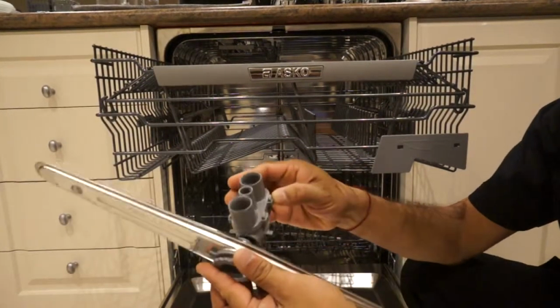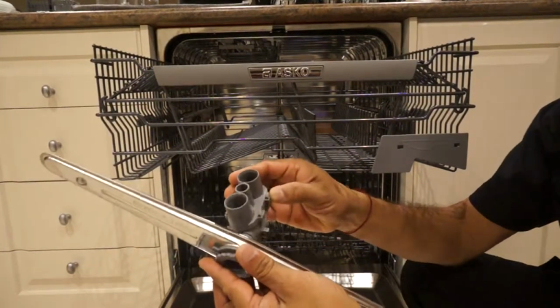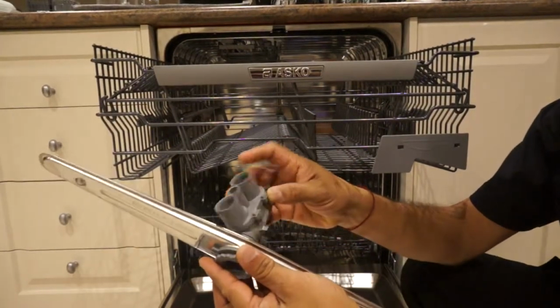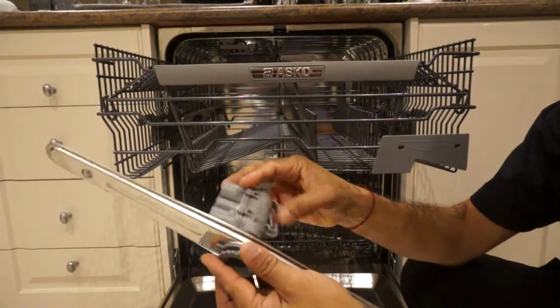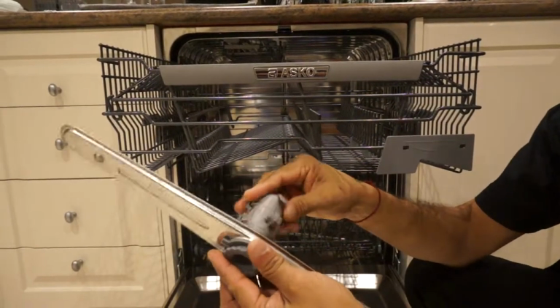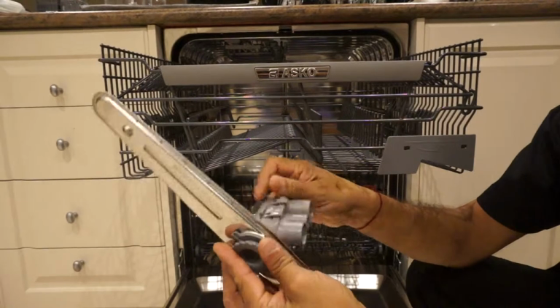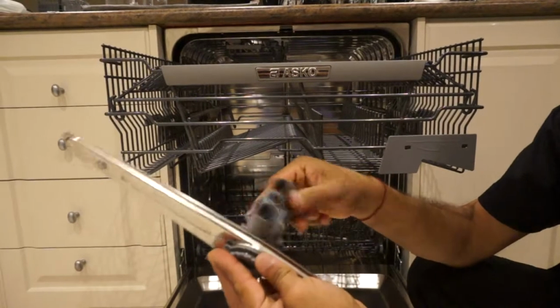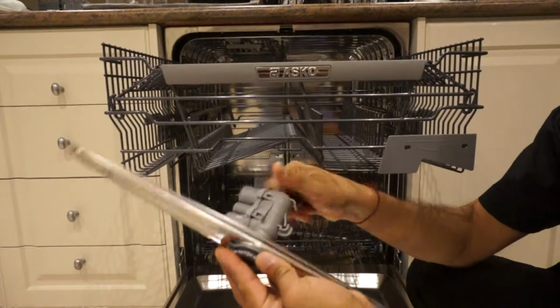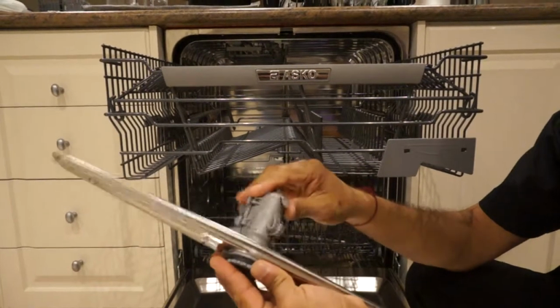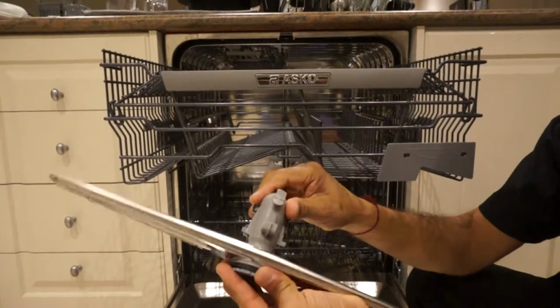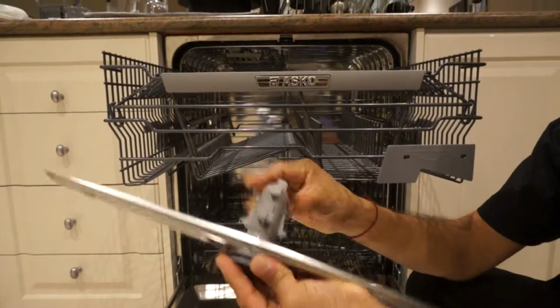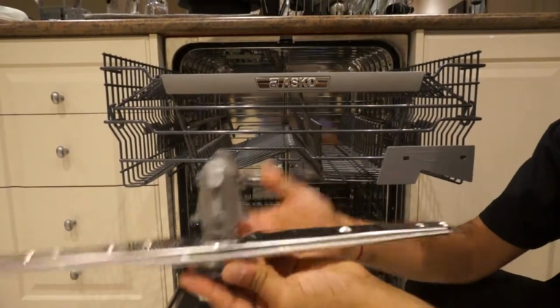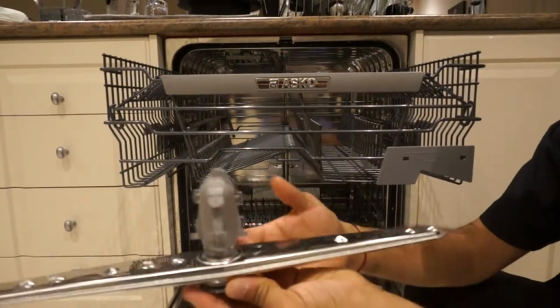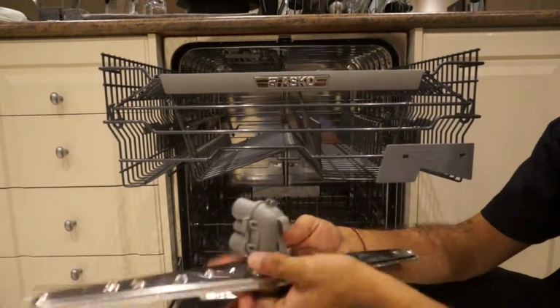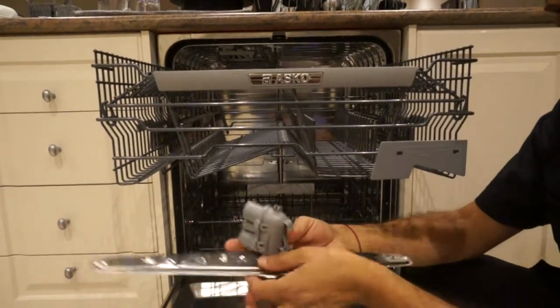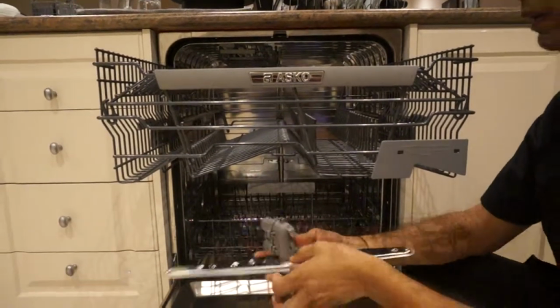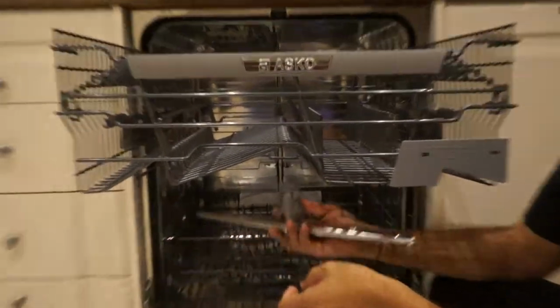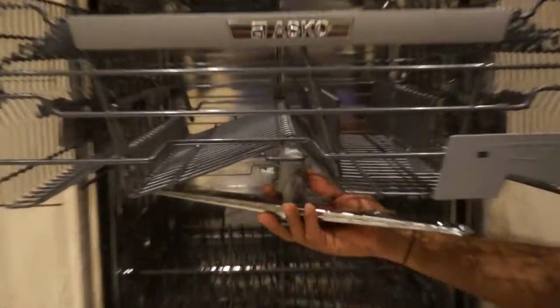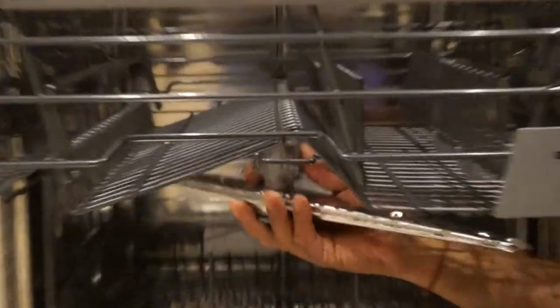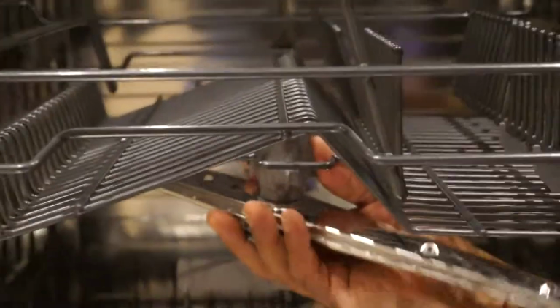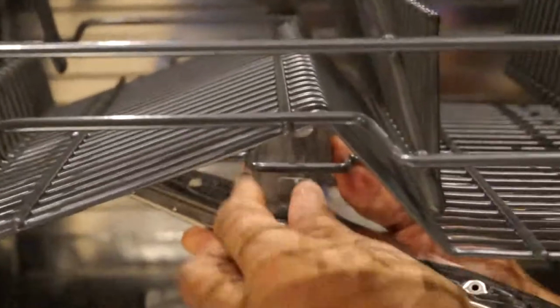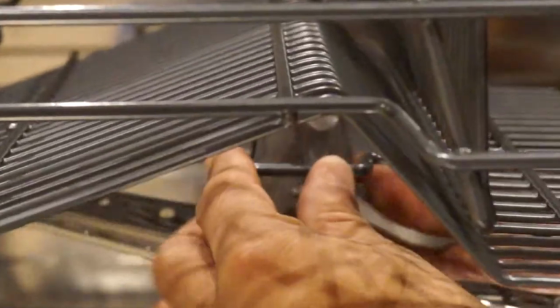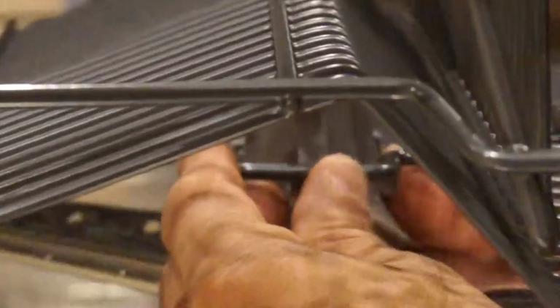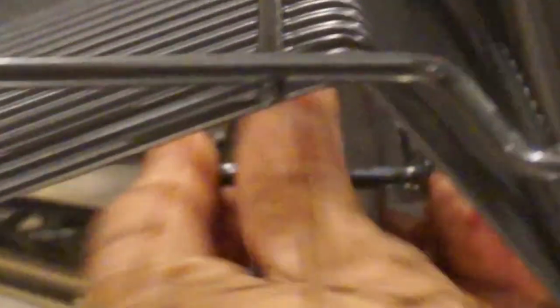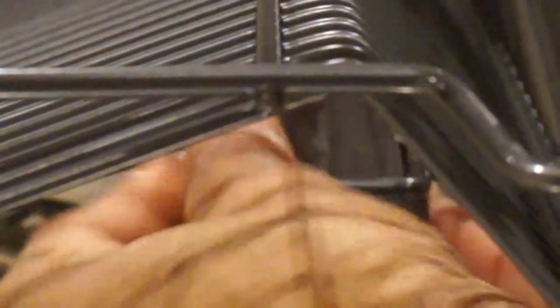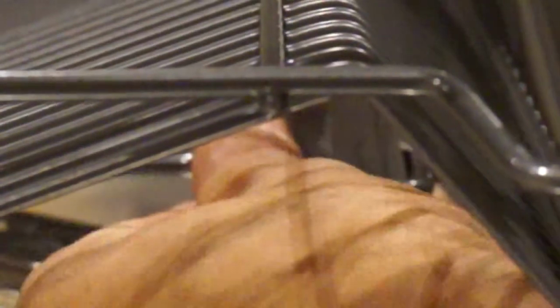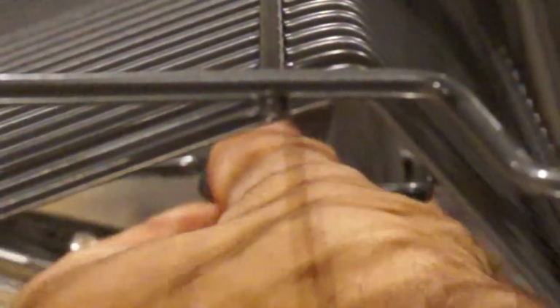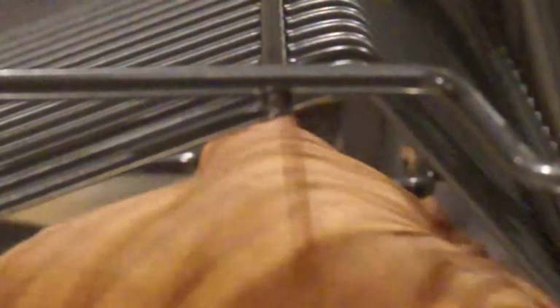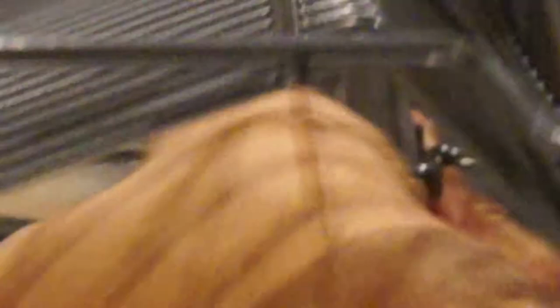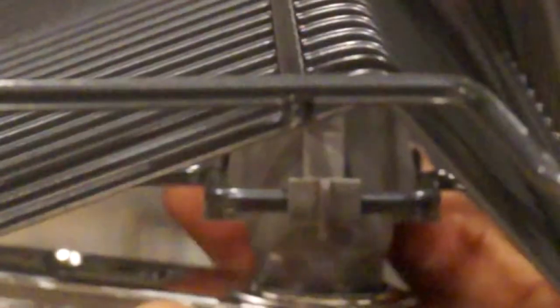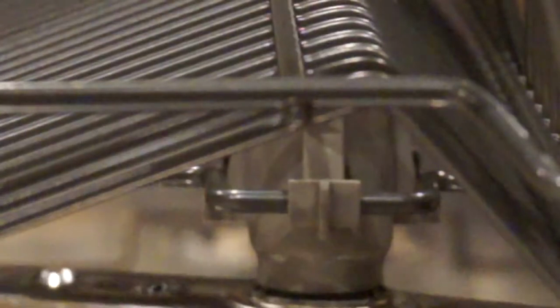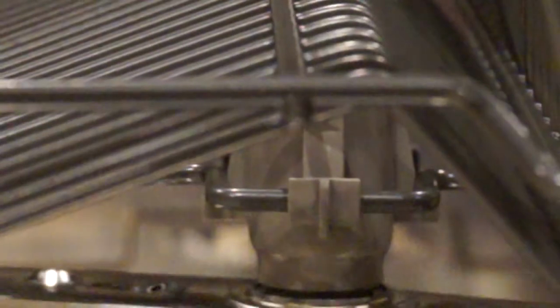Screw it back on clockwise and put it back in there.